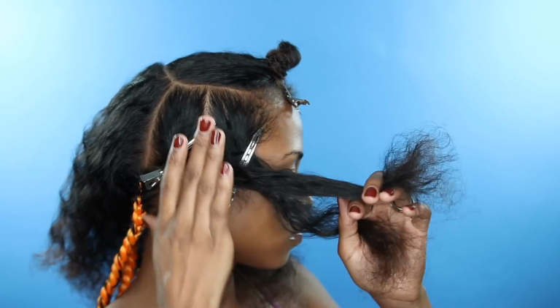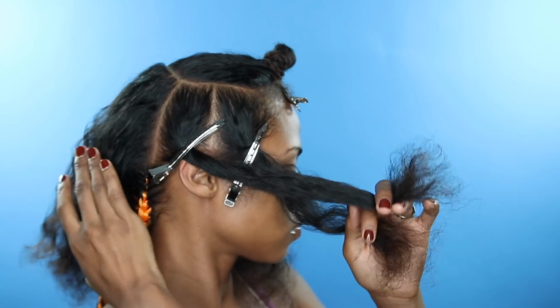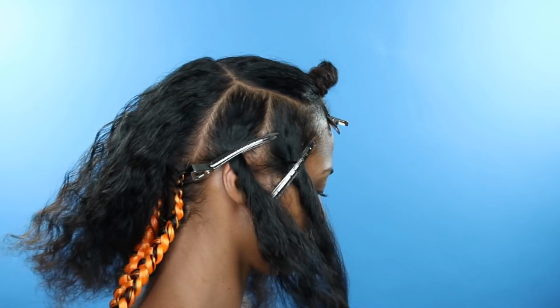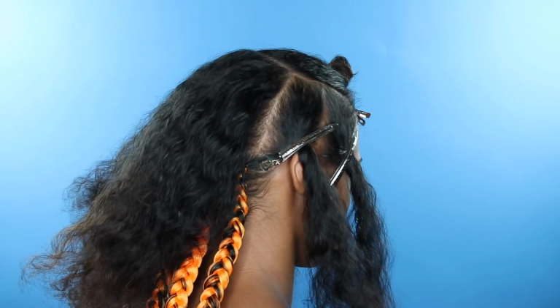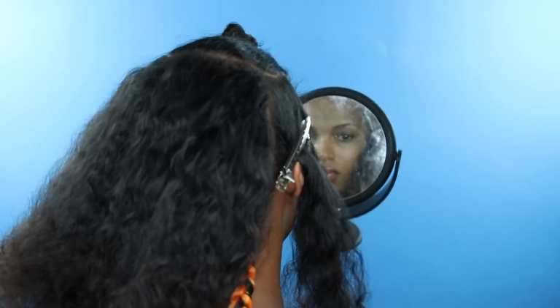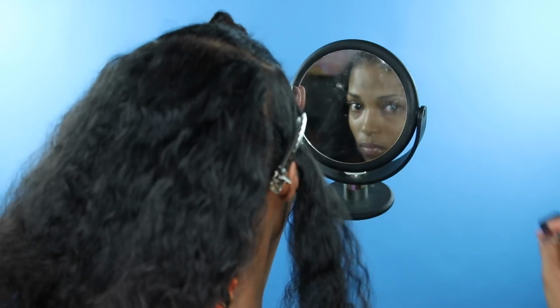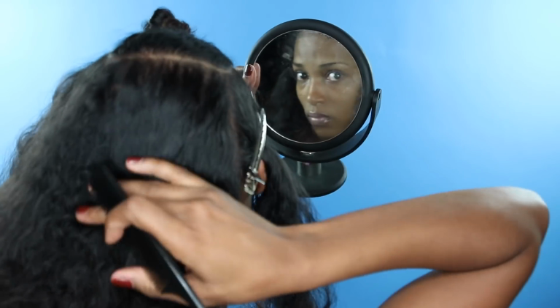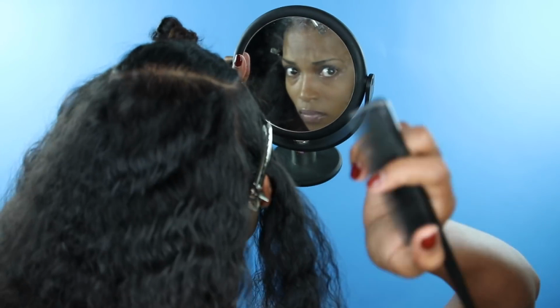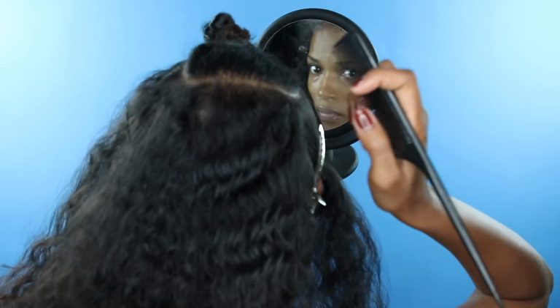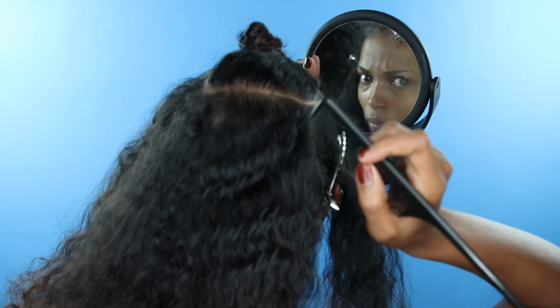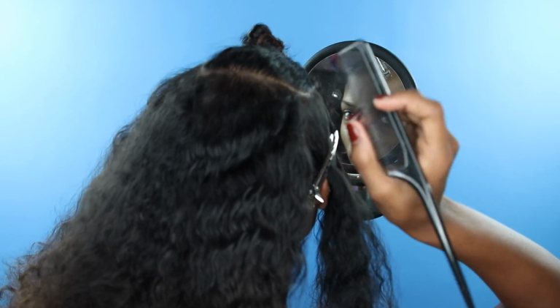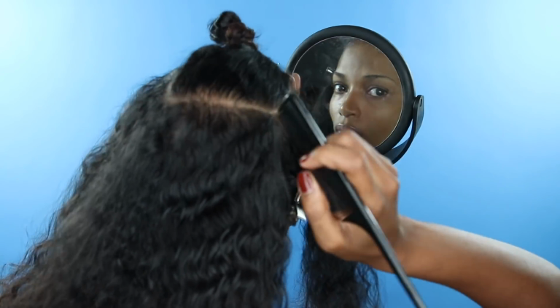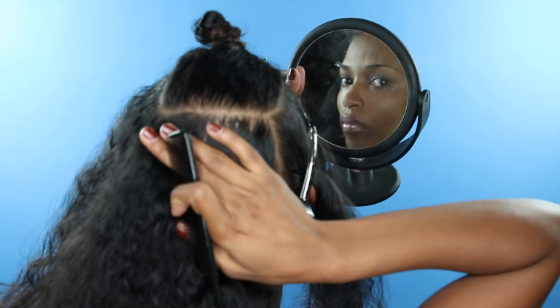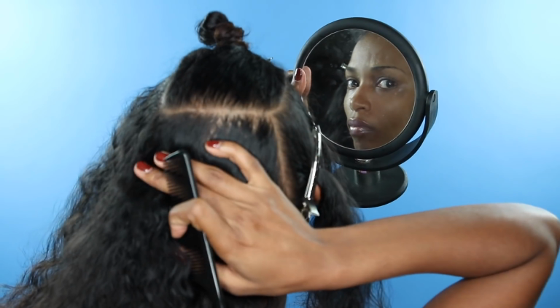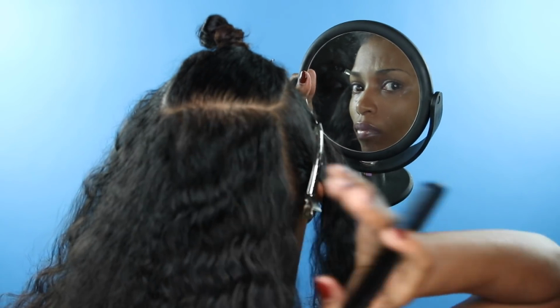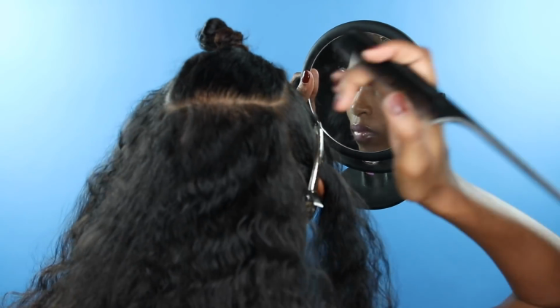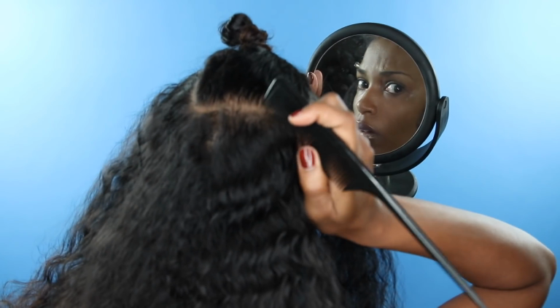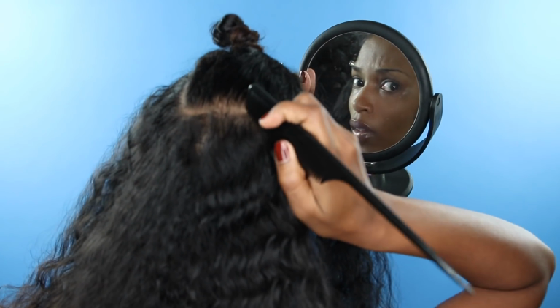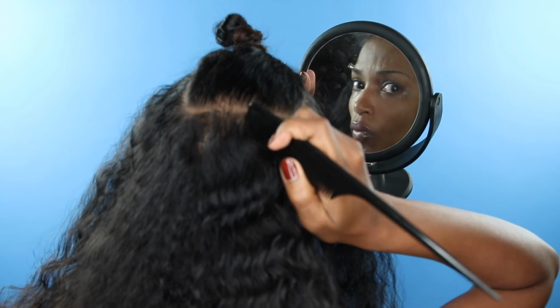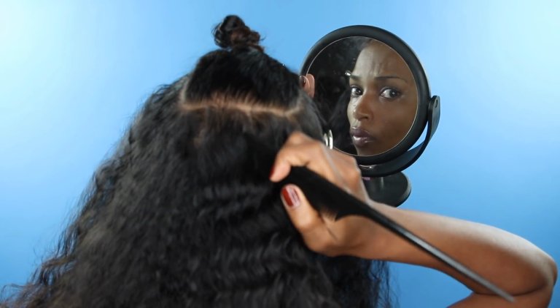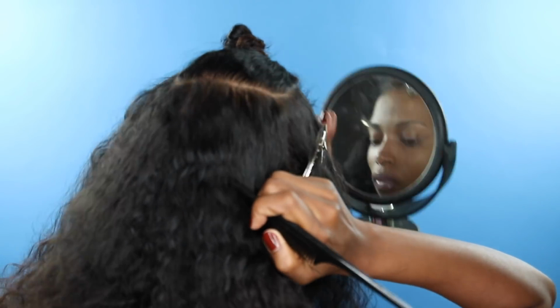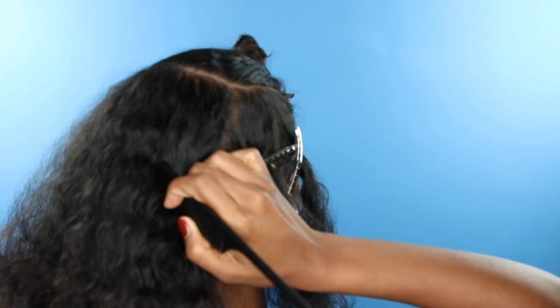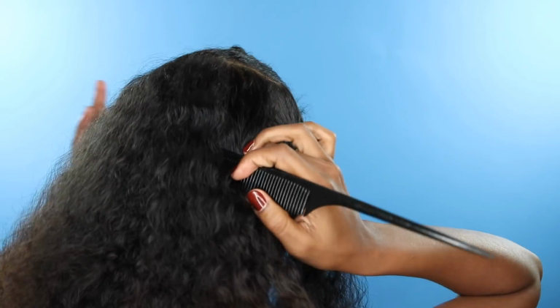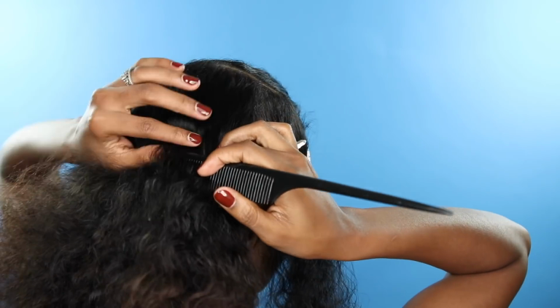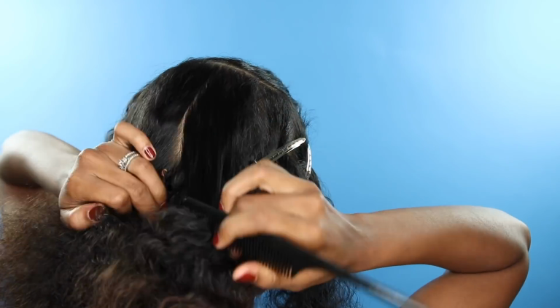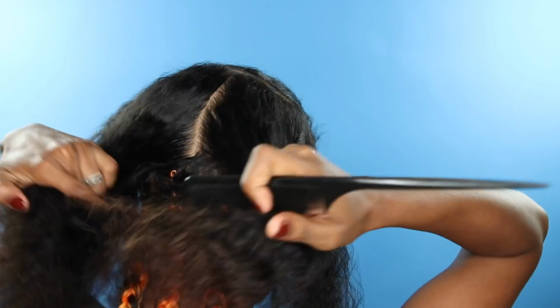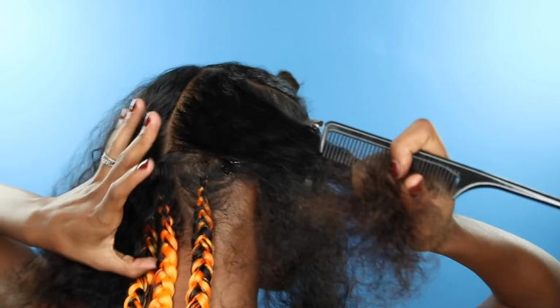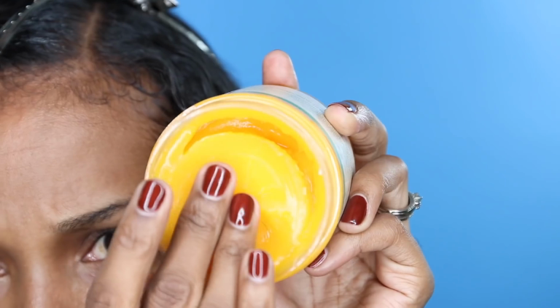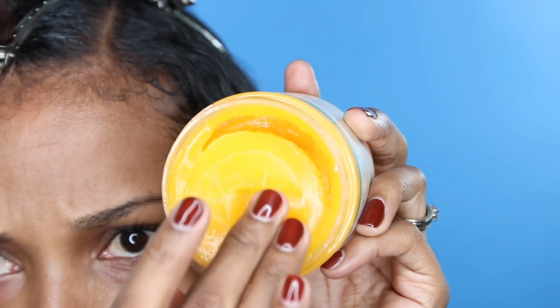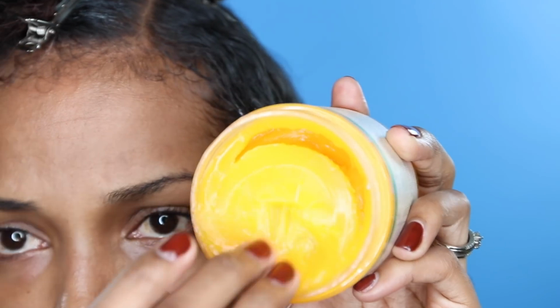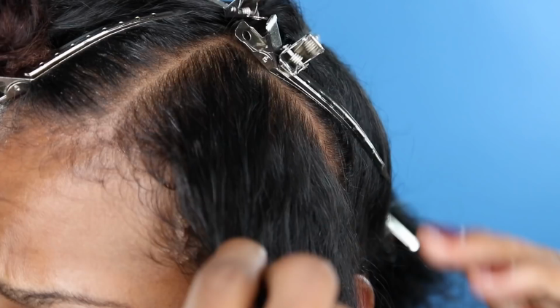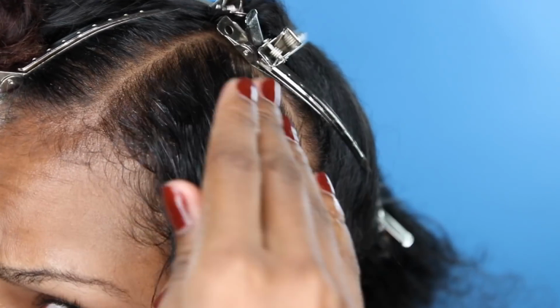It doesn't look like much but you just kind of want to follow this. So again, get your mirror and use your rattail comb to part as neat as you can — a nice rectangle shape.